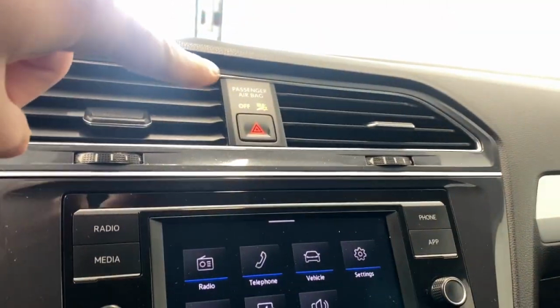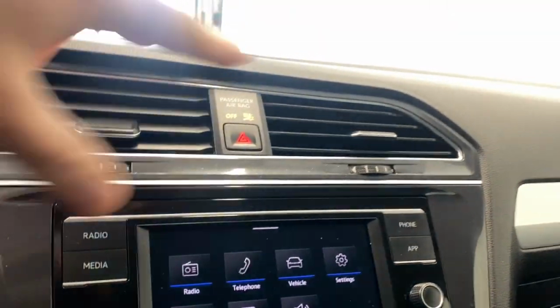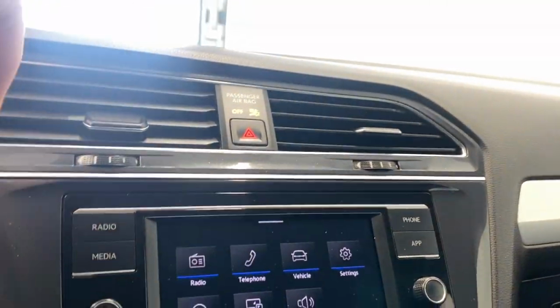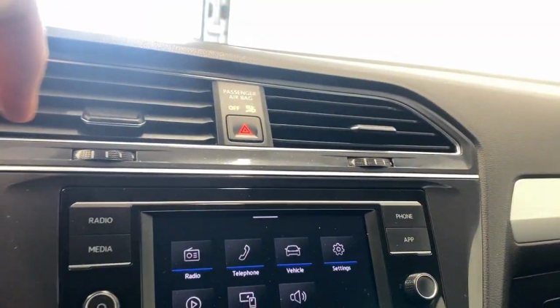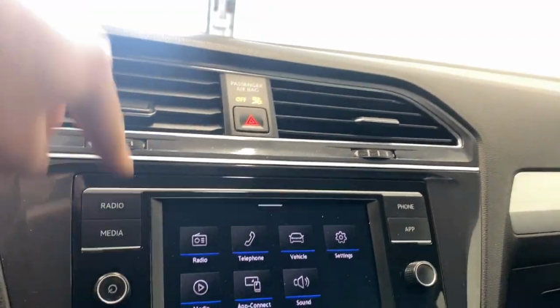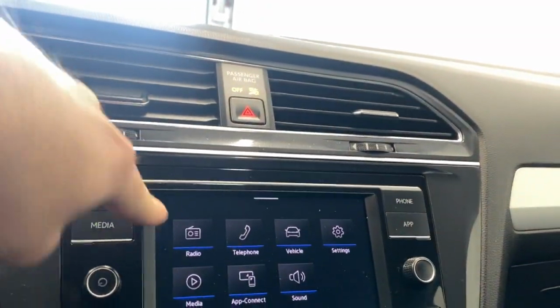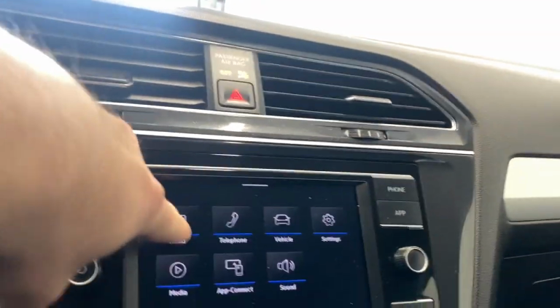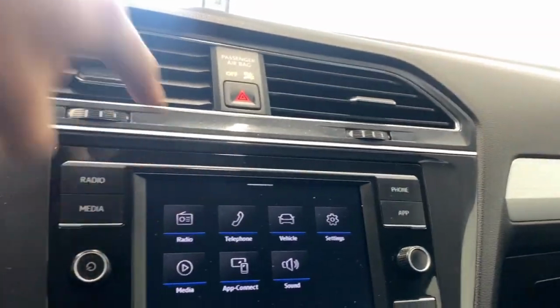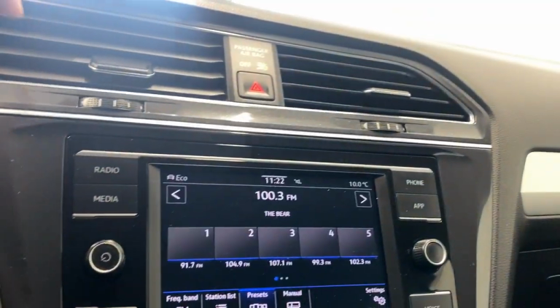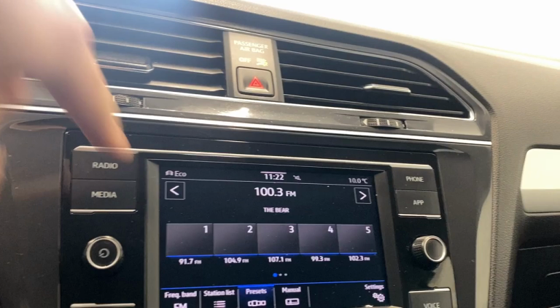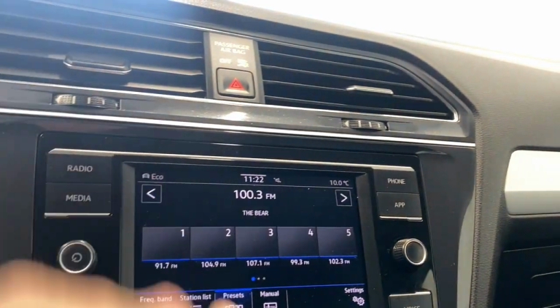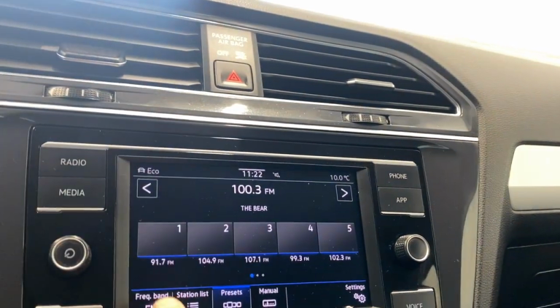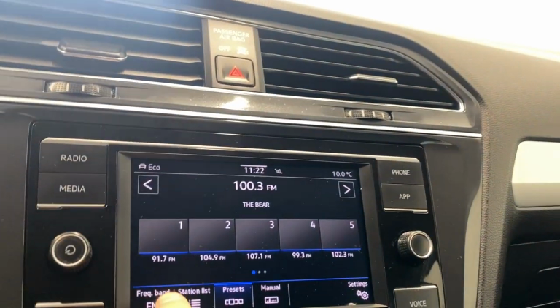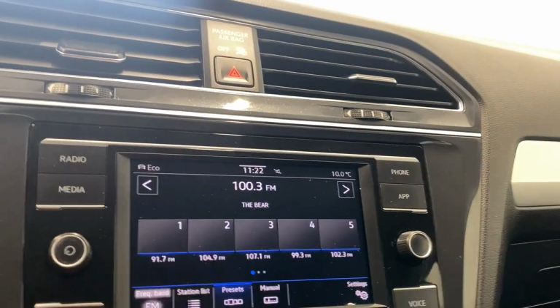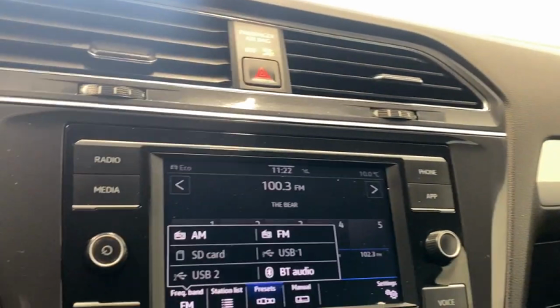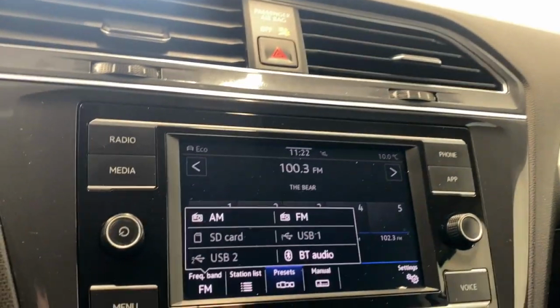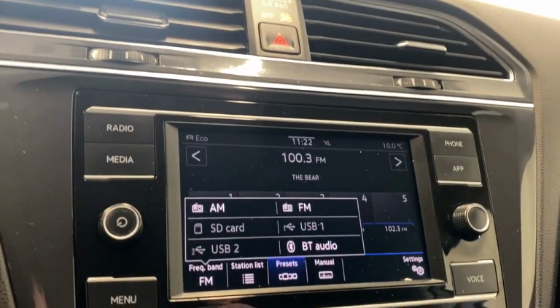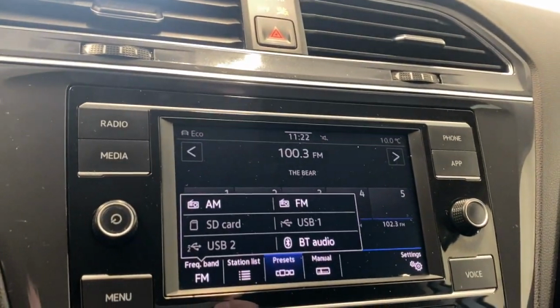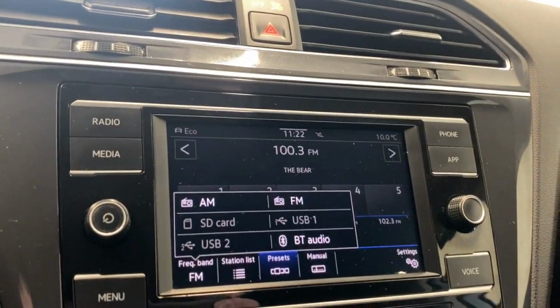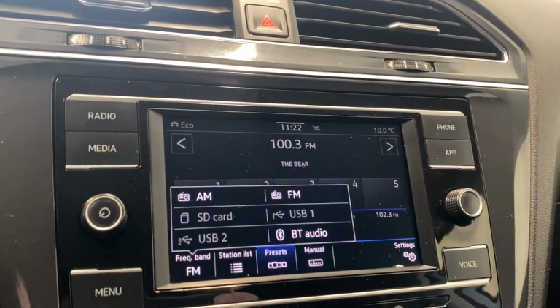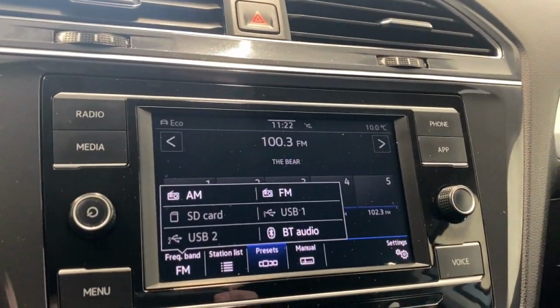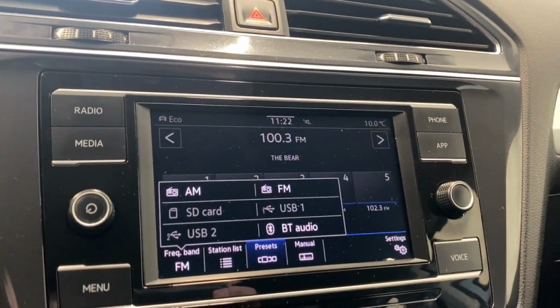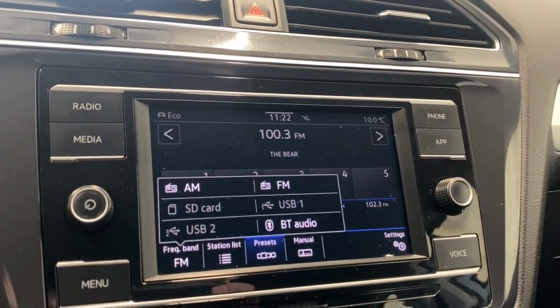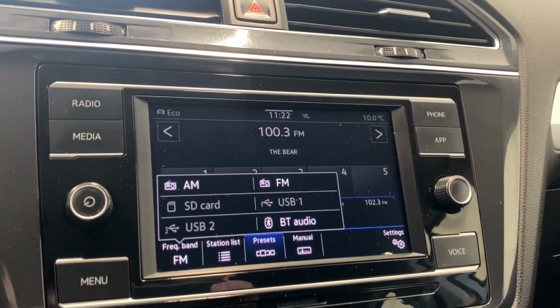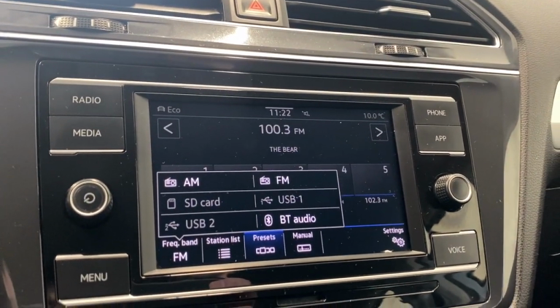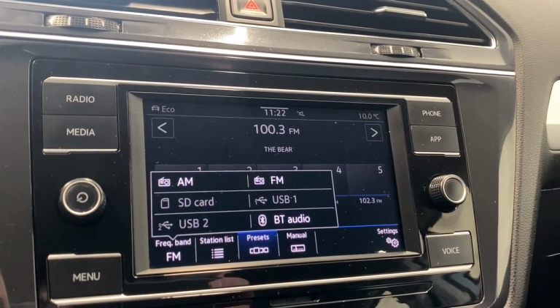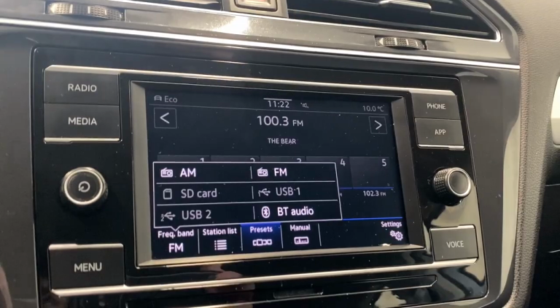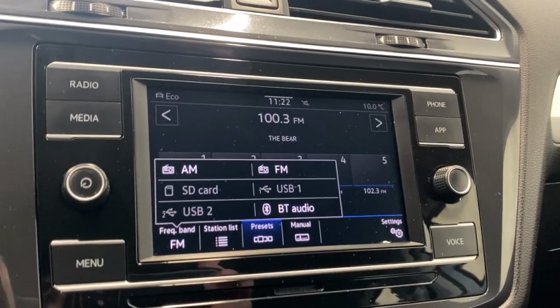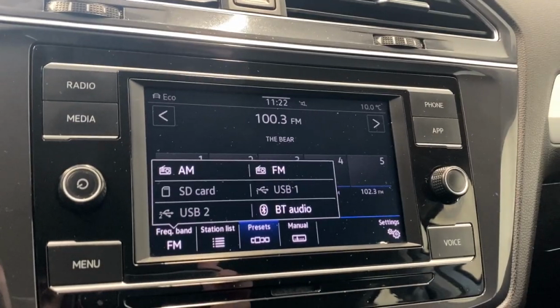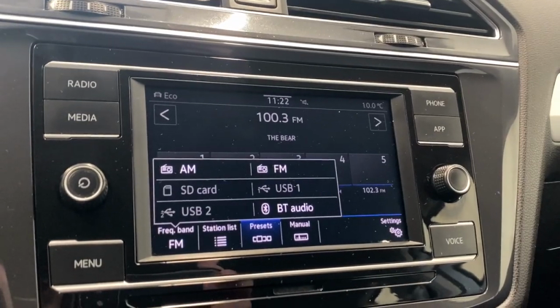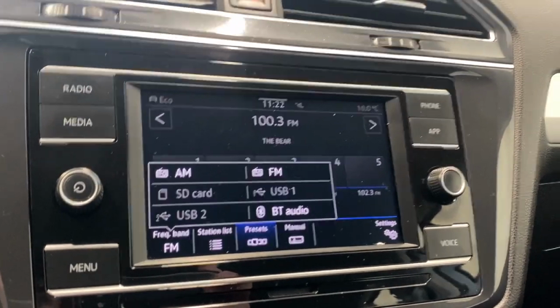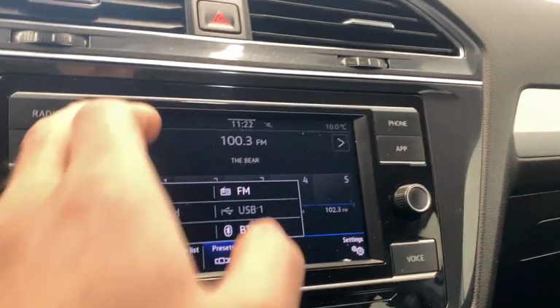Hazard lights, two air vents. Come to the radio — check out our source list. We do have AM, FM, SD card, two USBs and Bluetooth audio available for all your music needs.